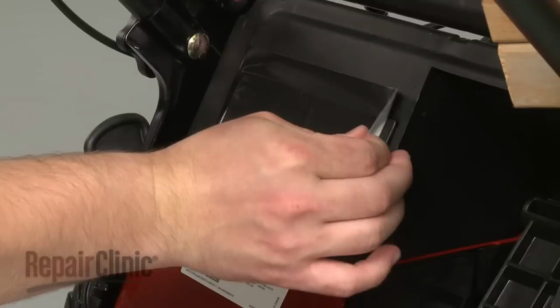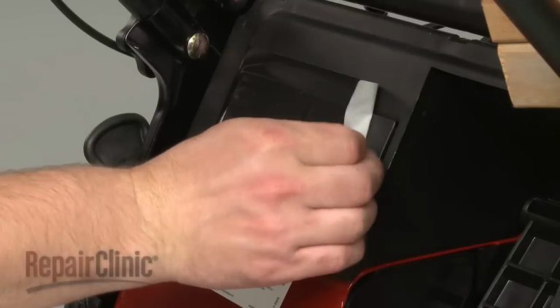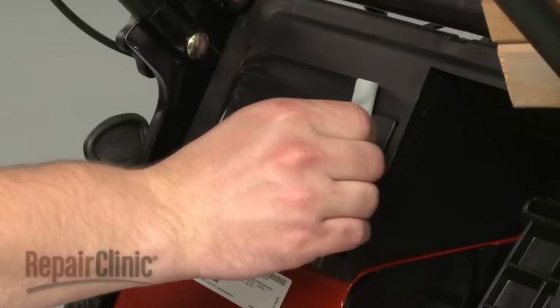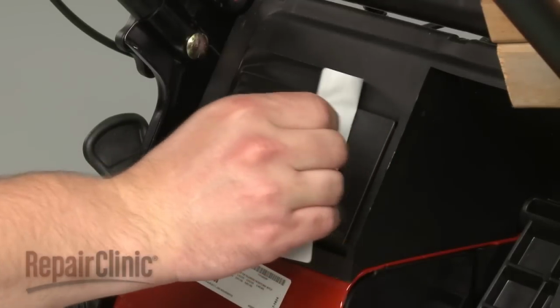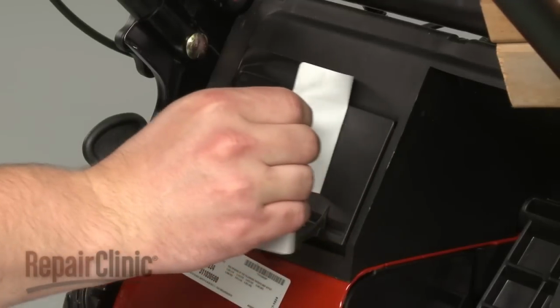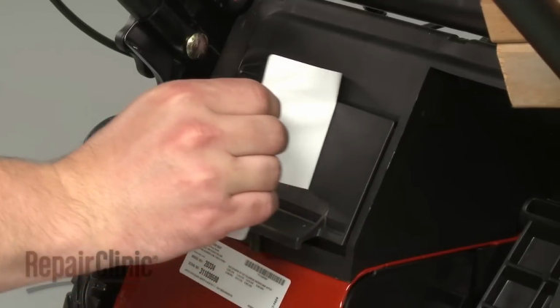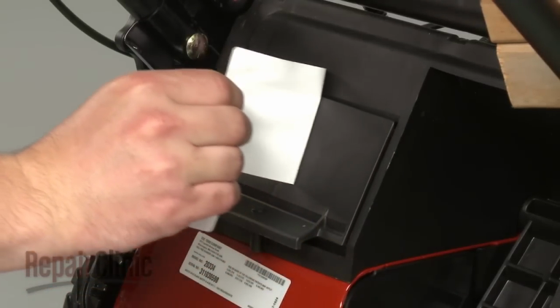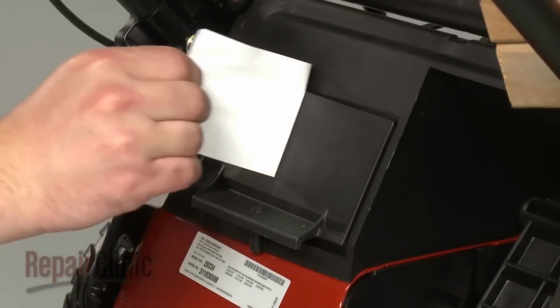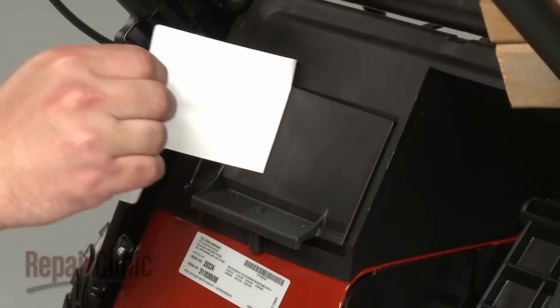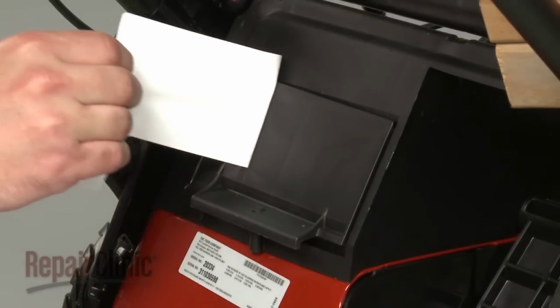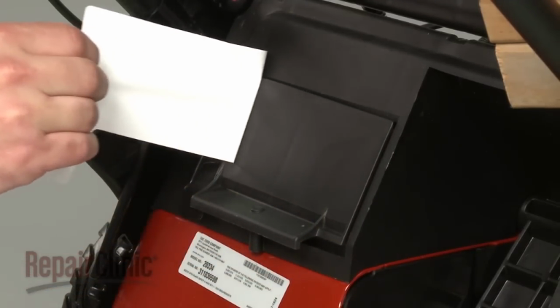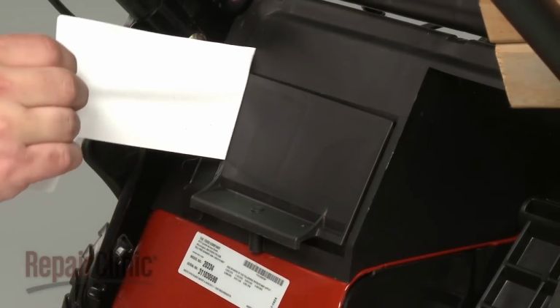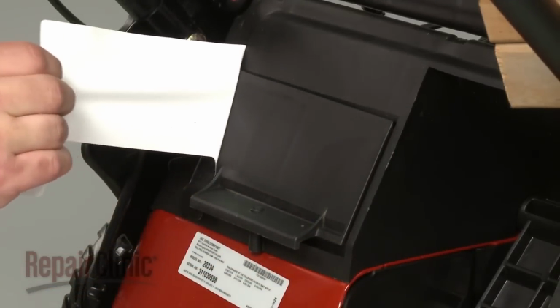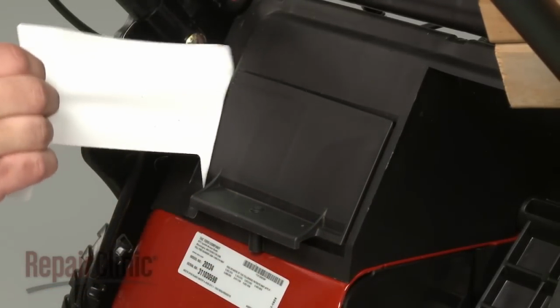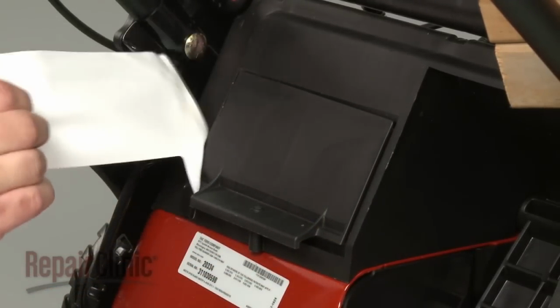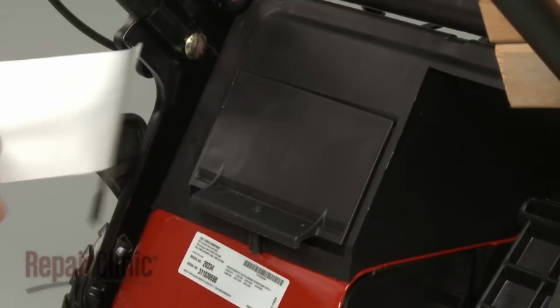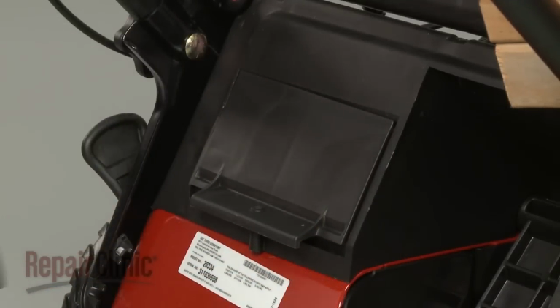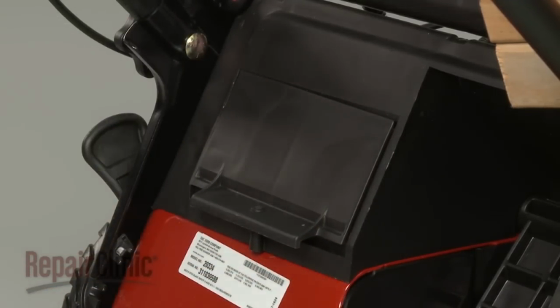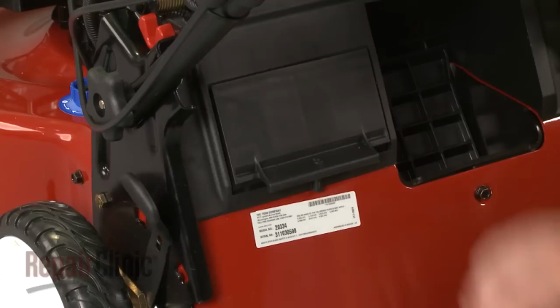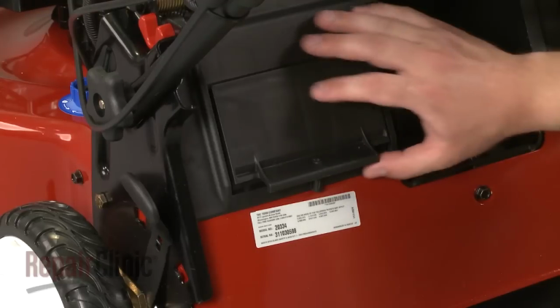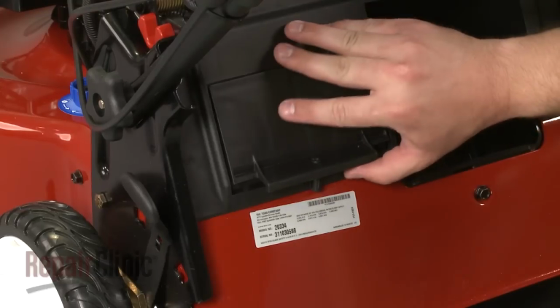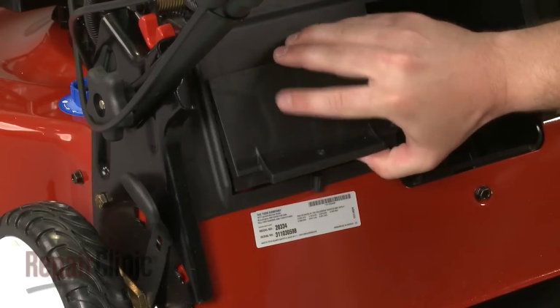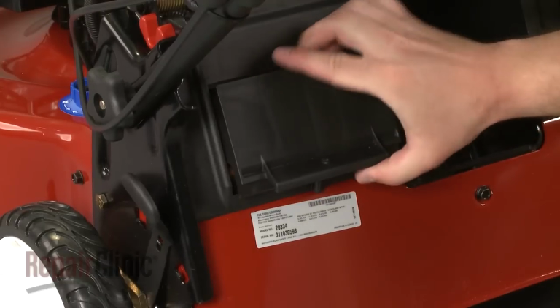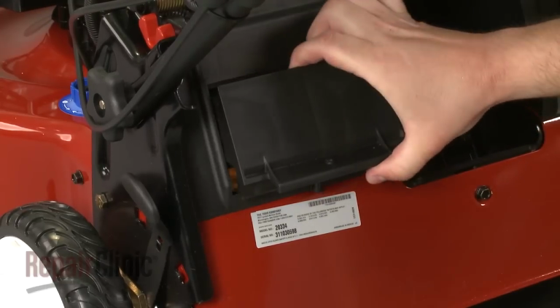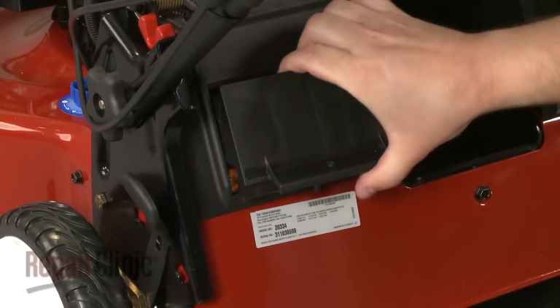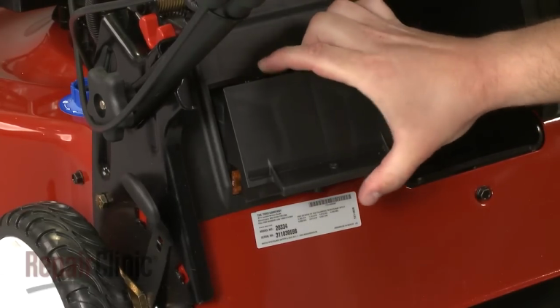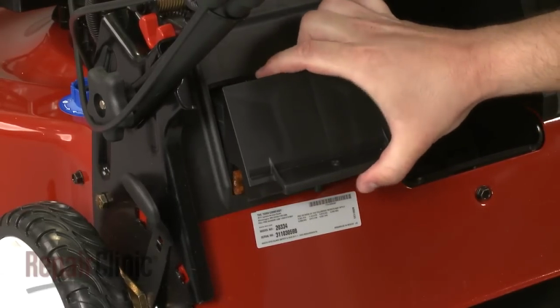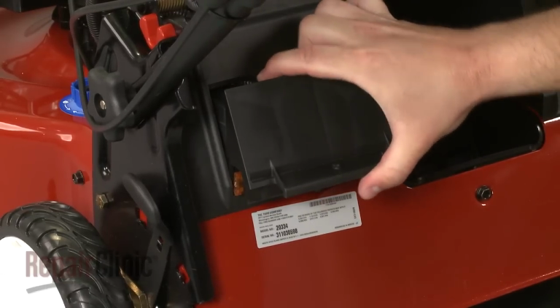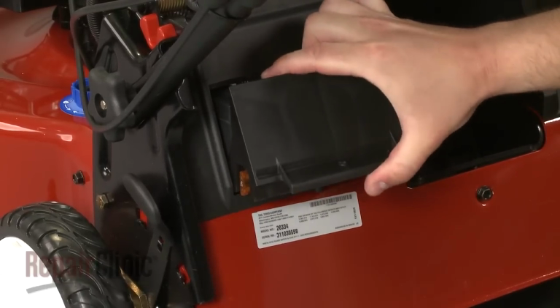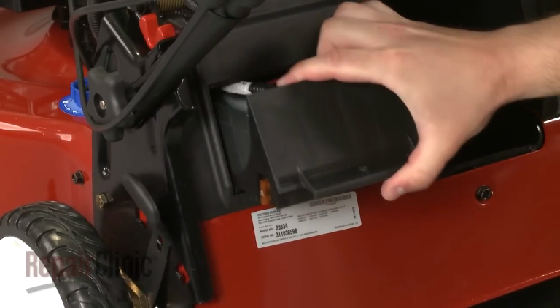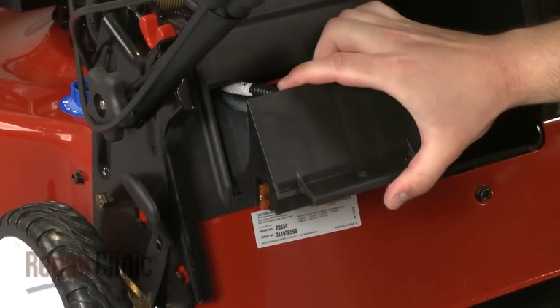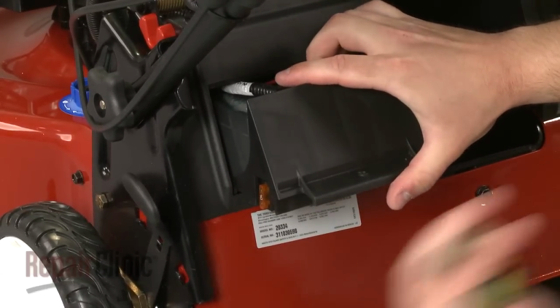If applicable, peel off the sealing tape. Slide the housing out to access the fuse and pull the old fuse out.